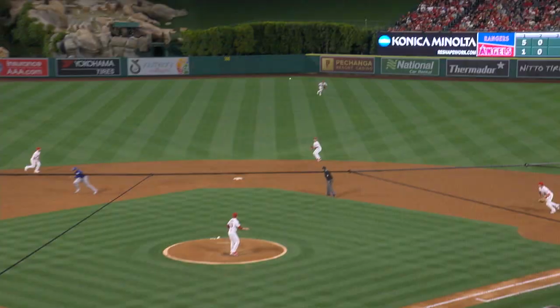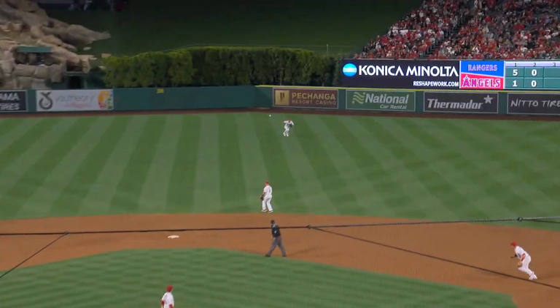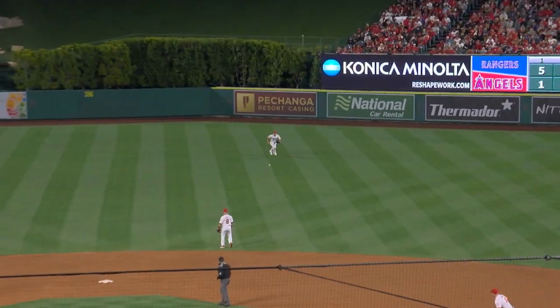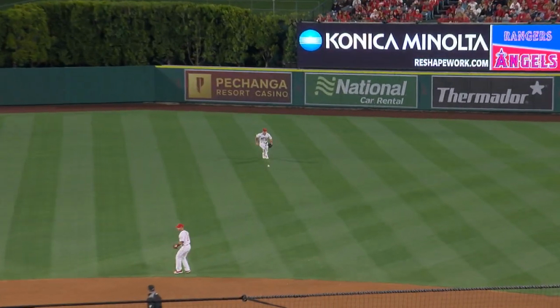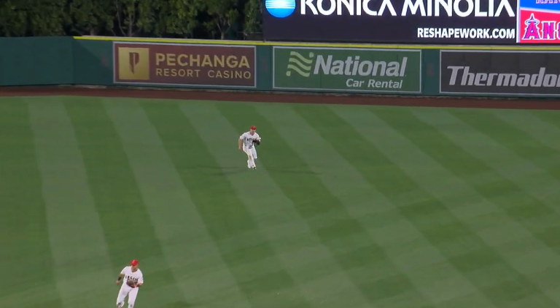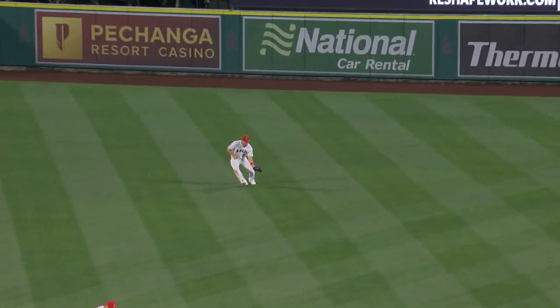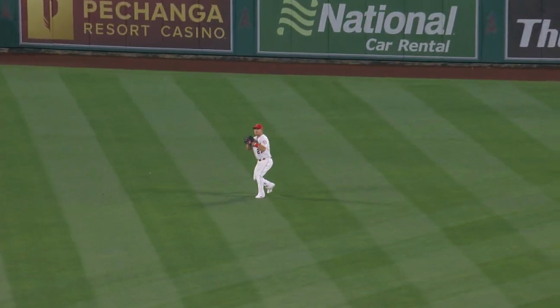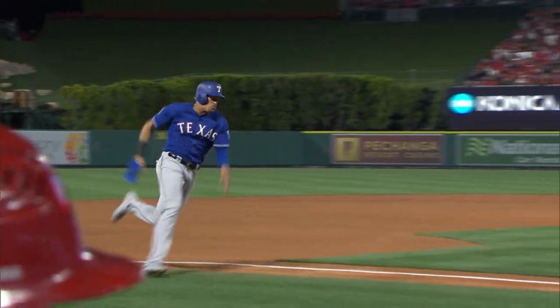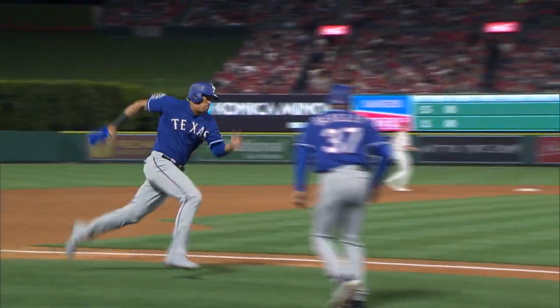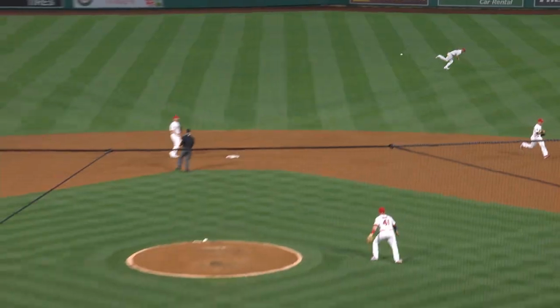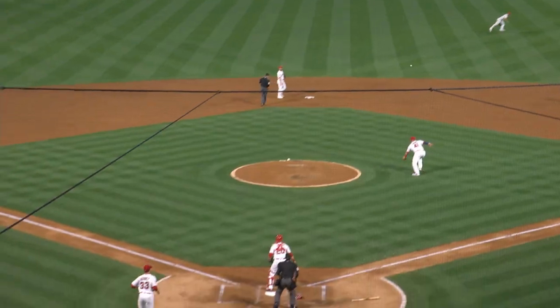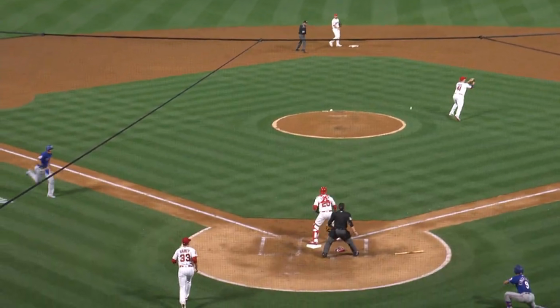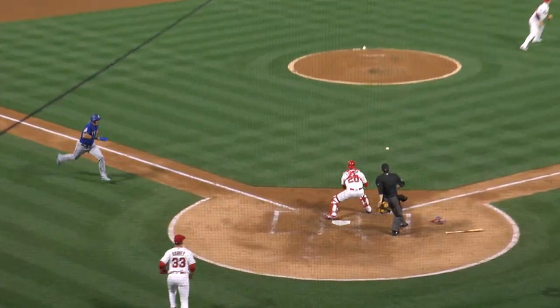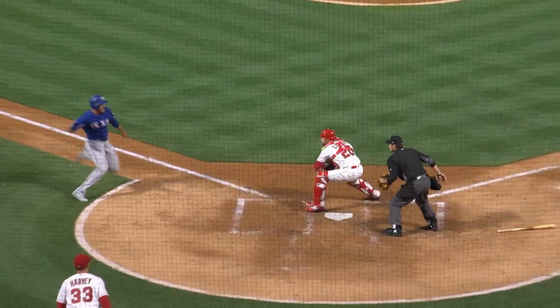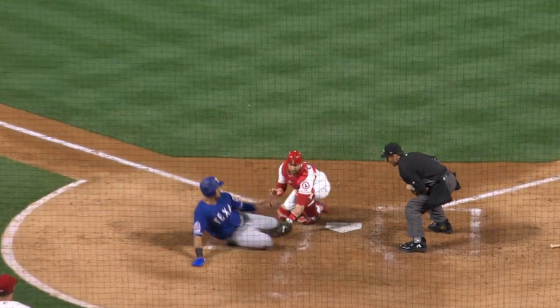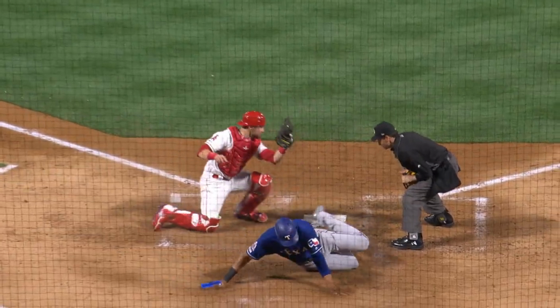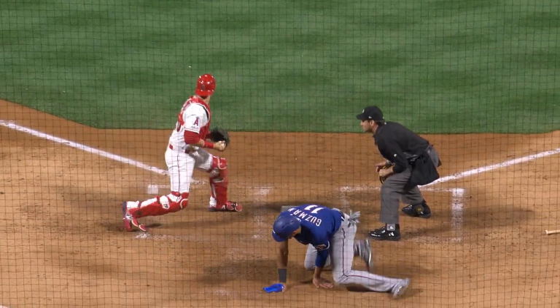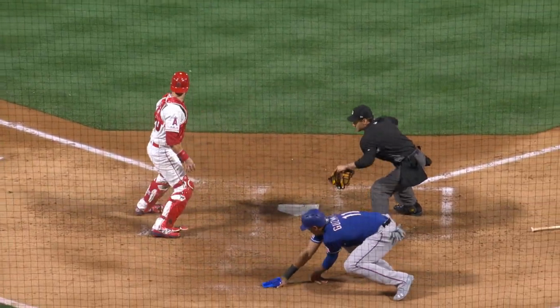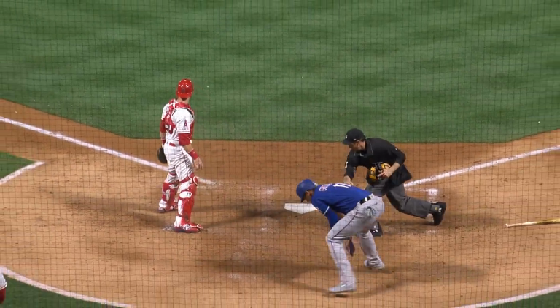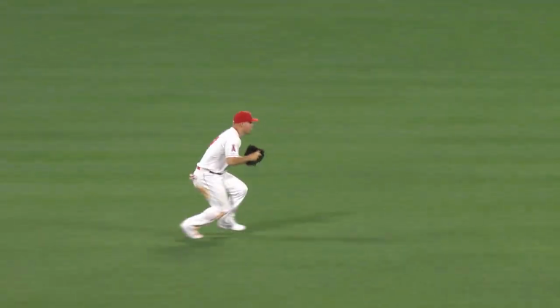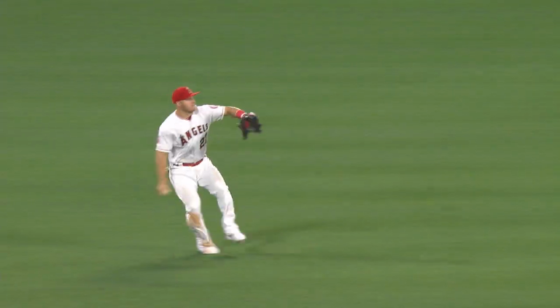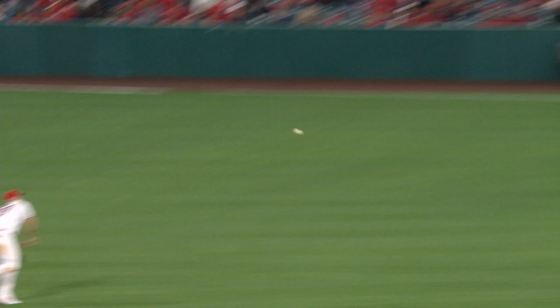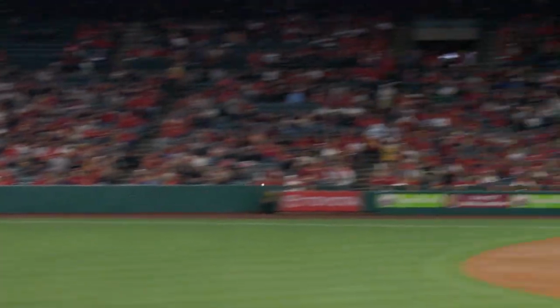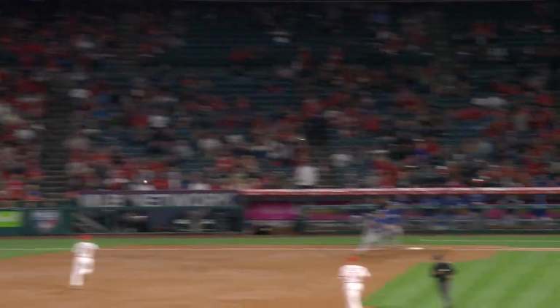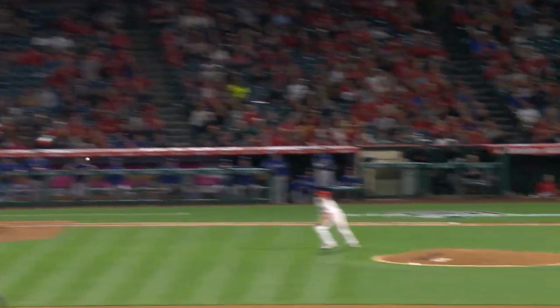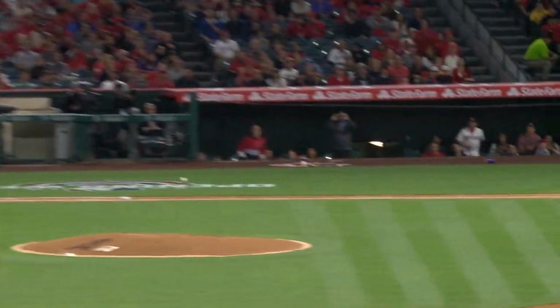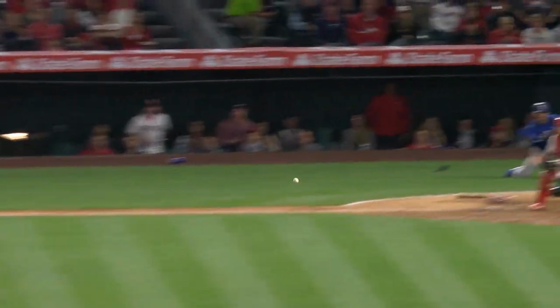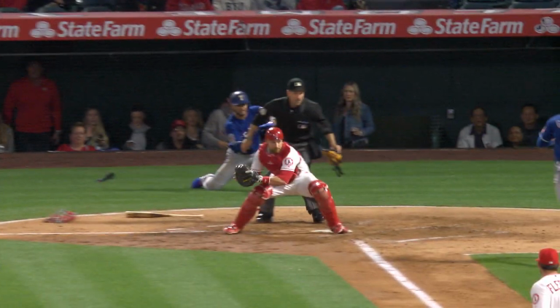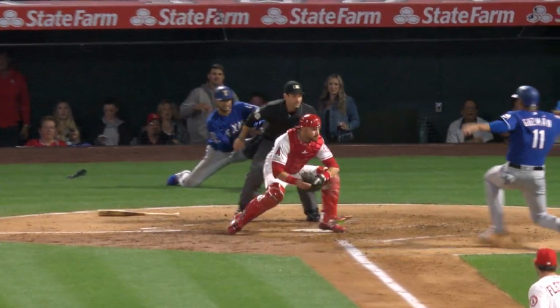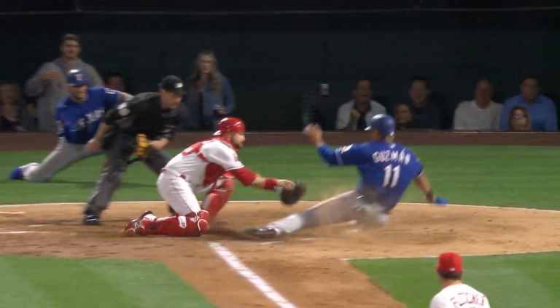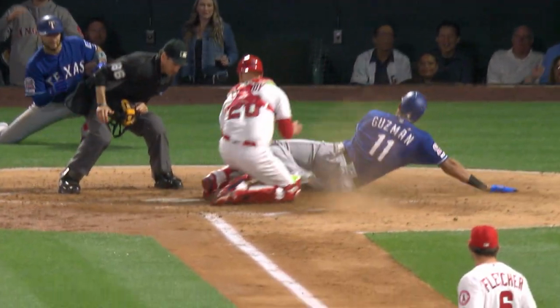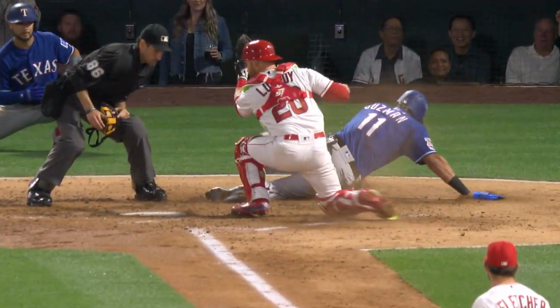Out towards shallow center field and it falls in for a base hit. Guzman is going to be waved around. Here comes the throw from Trout — it's a good one, one hopper. Got it. Easily. Two down. Talk about all the money with a throw — Trout in great throwing position.